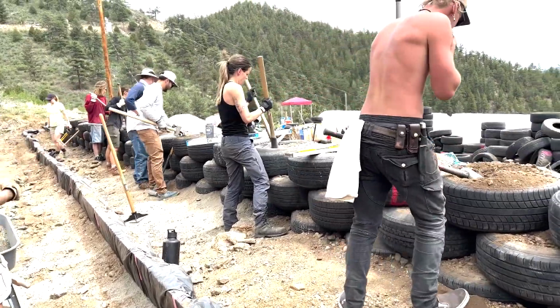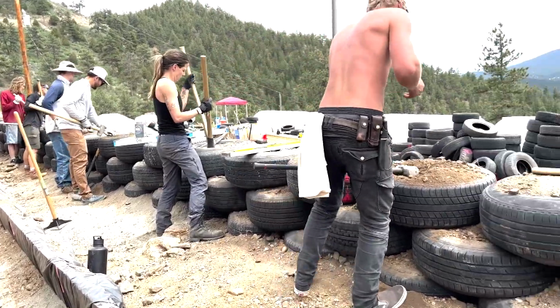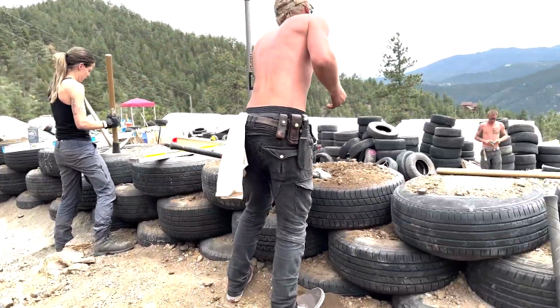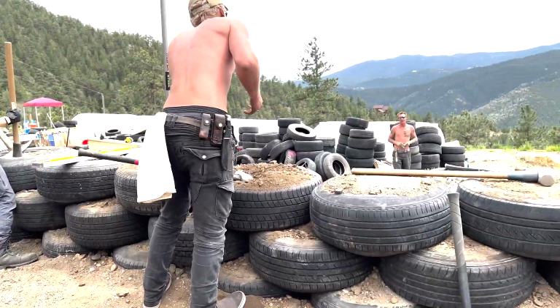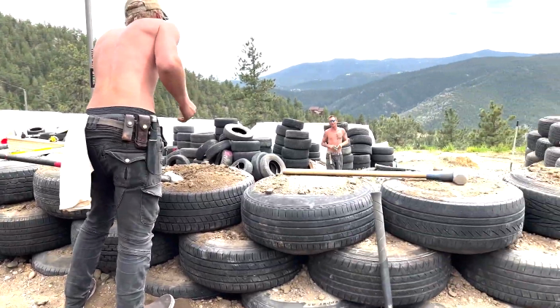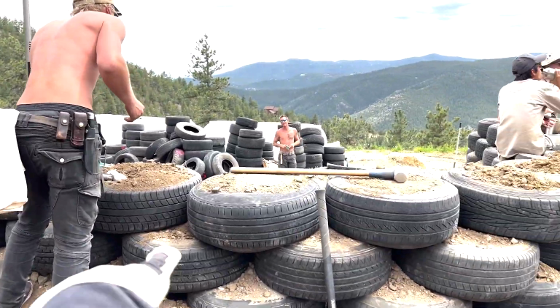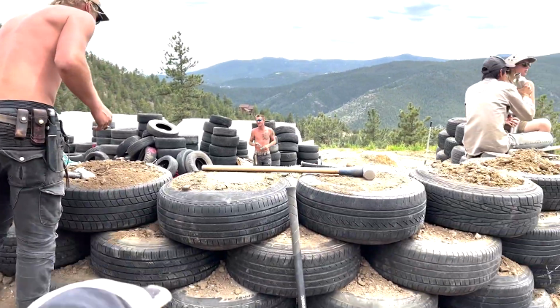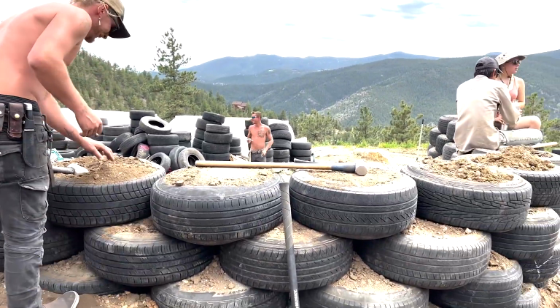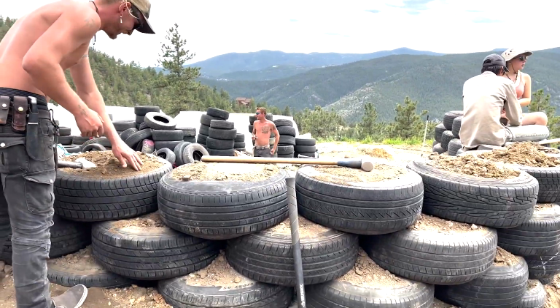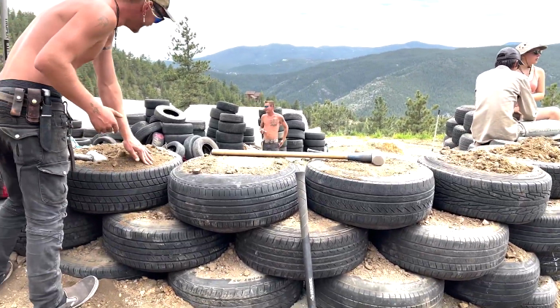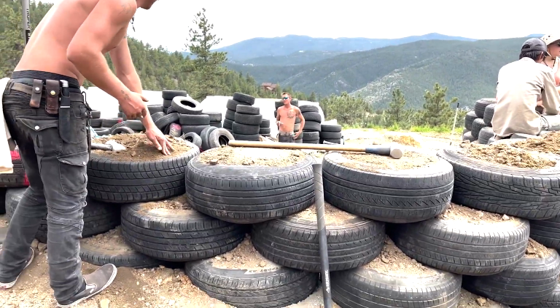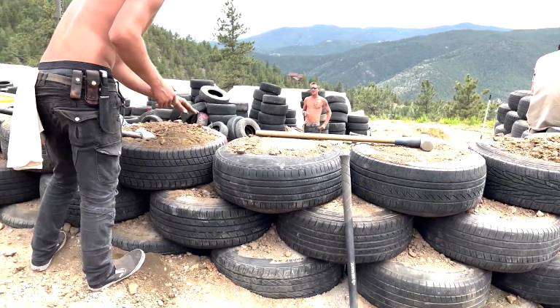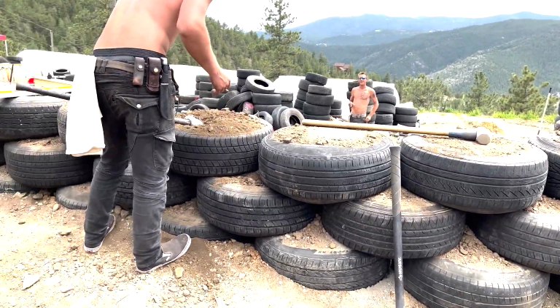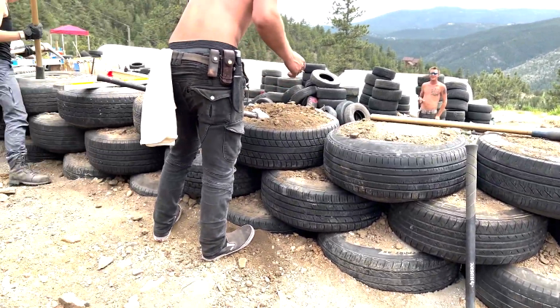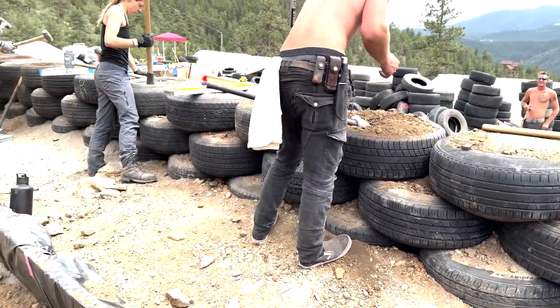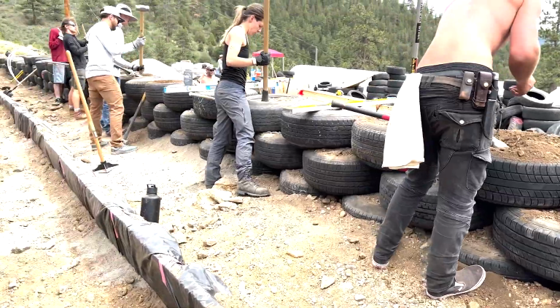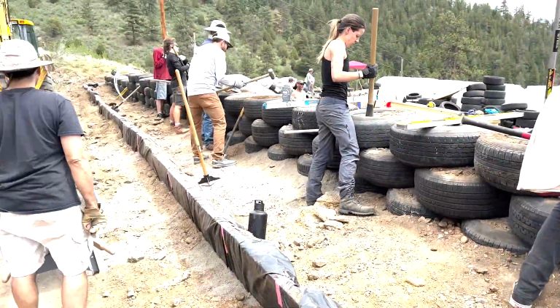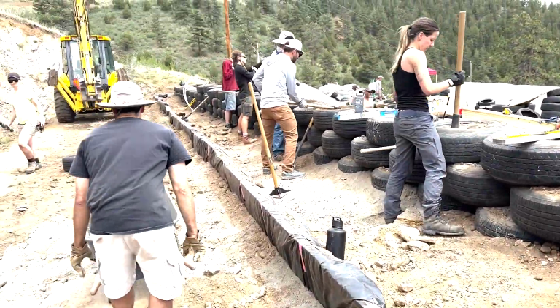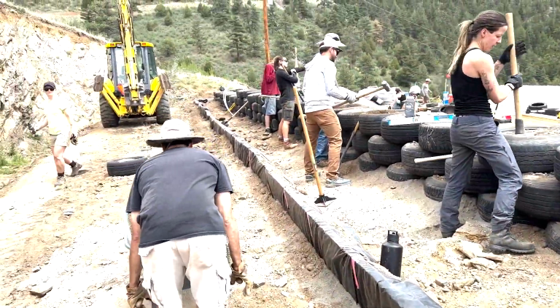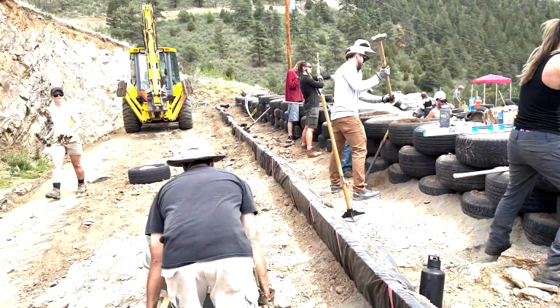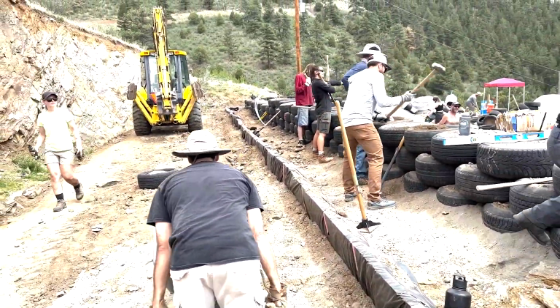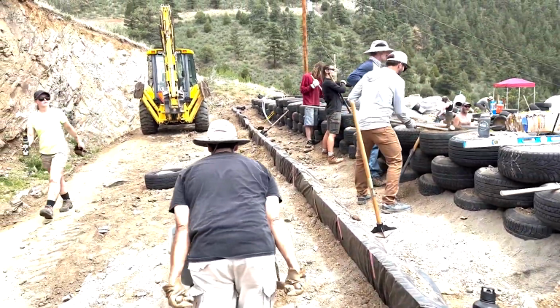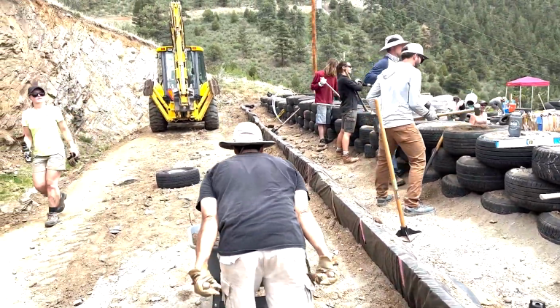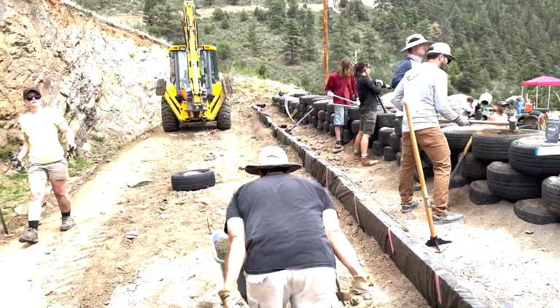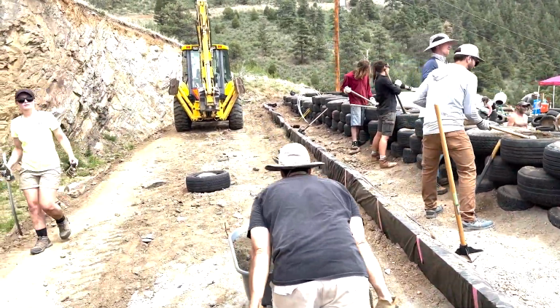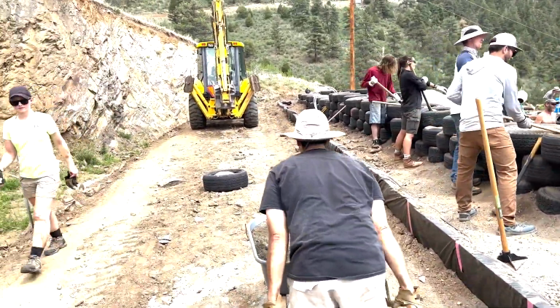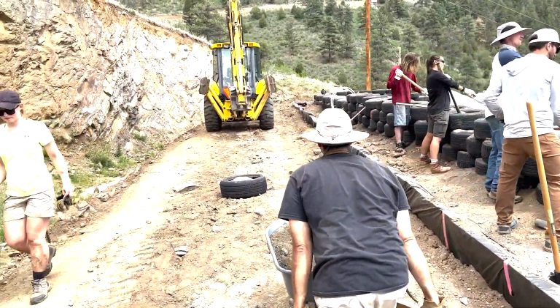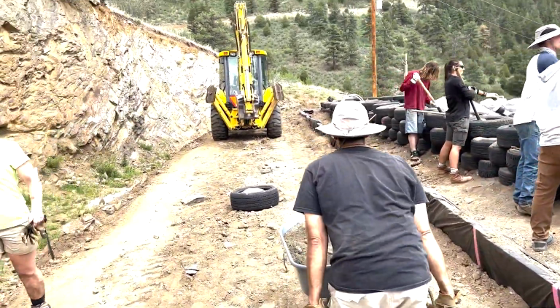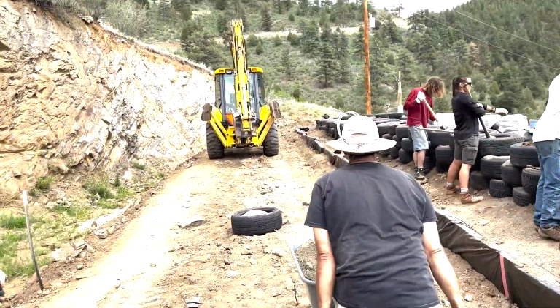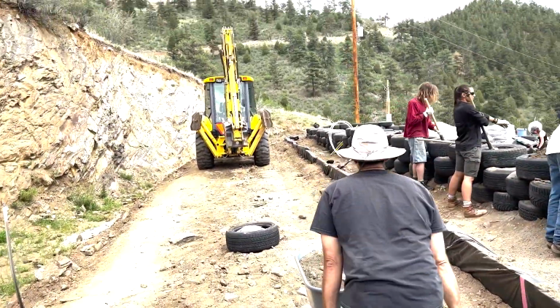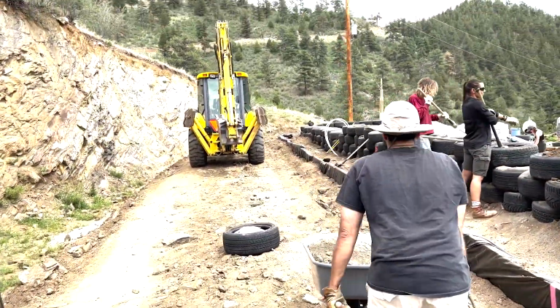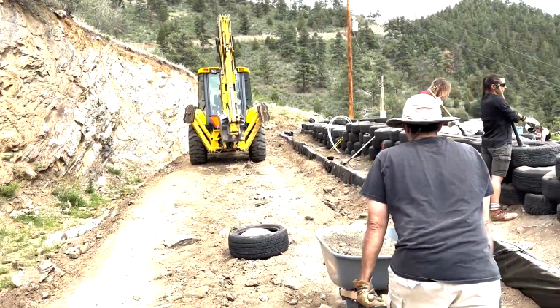We backfilled five, six tires here, so now at least it's safer working up here on the back side.